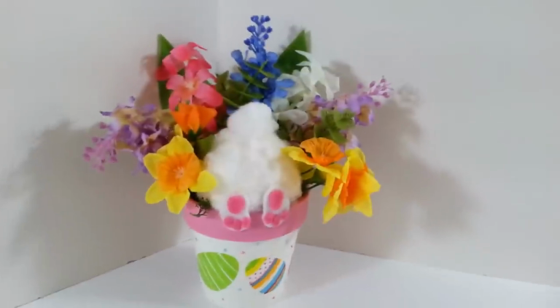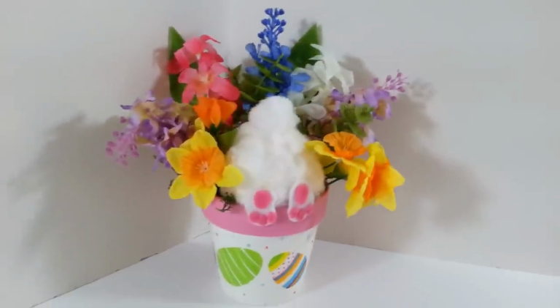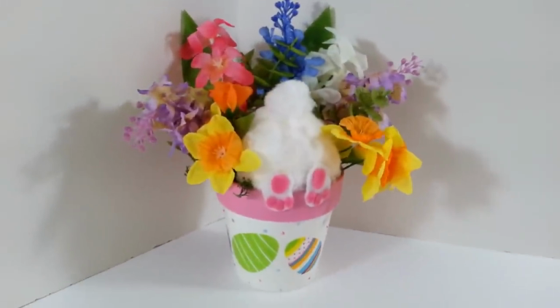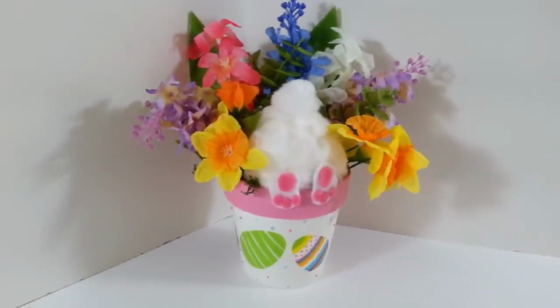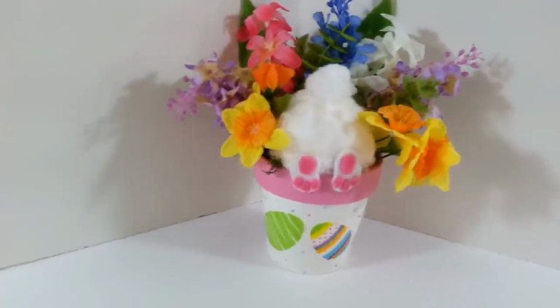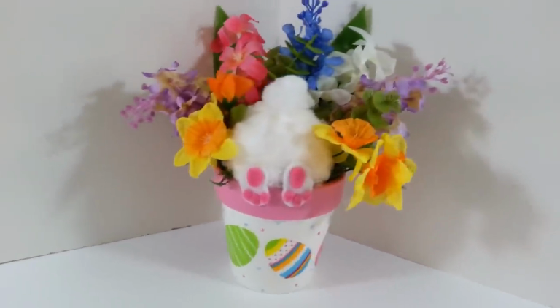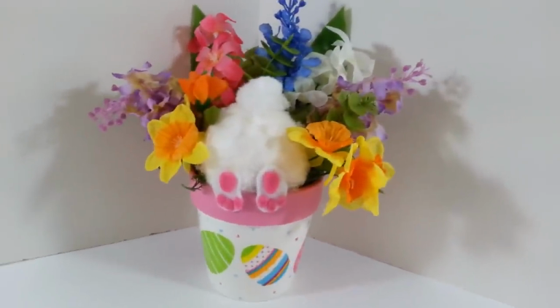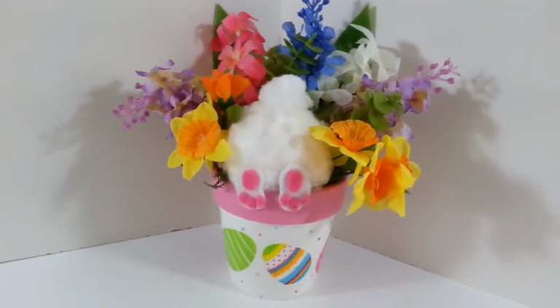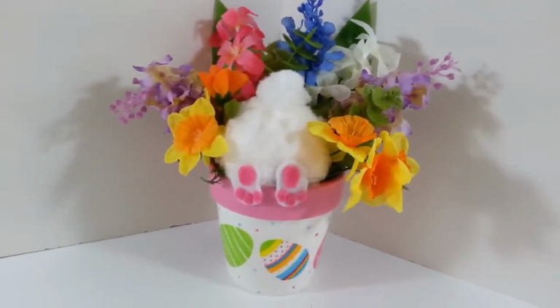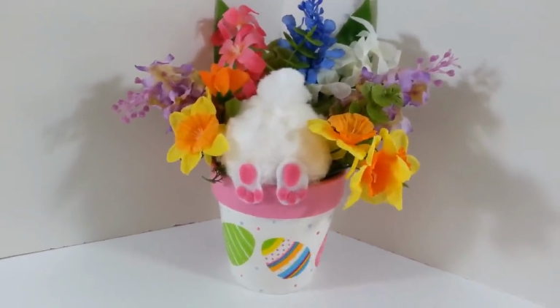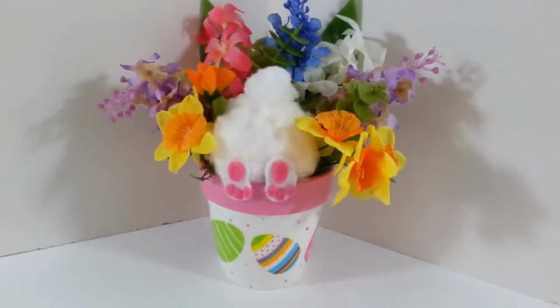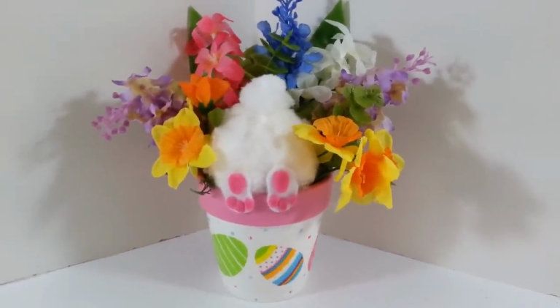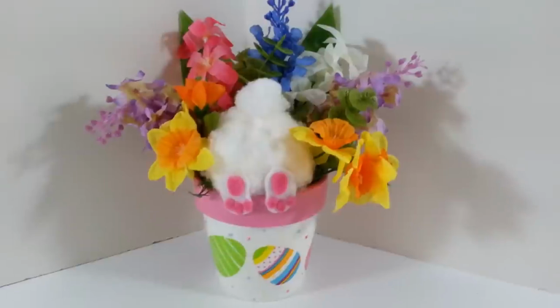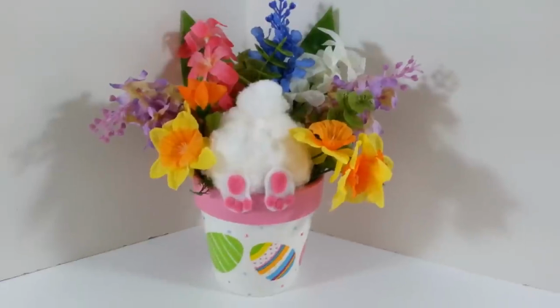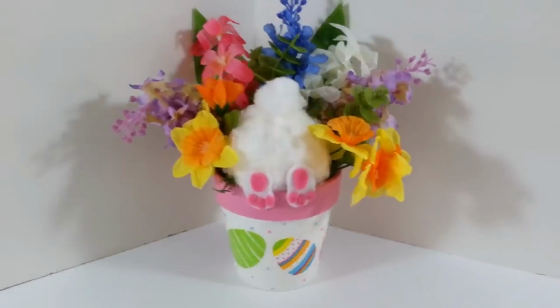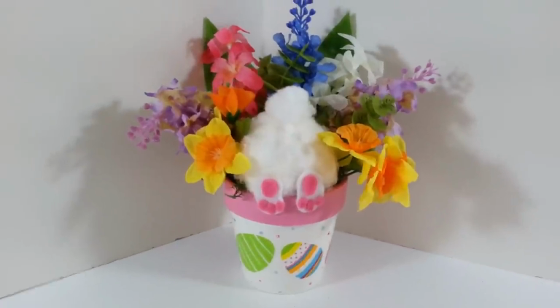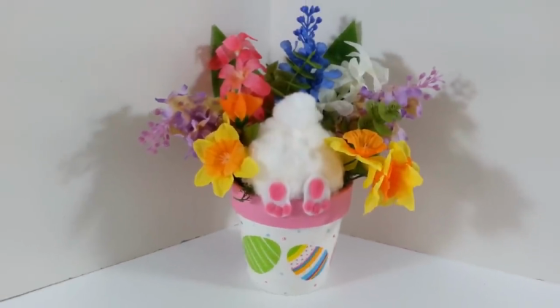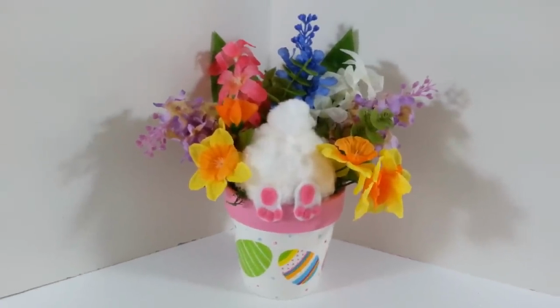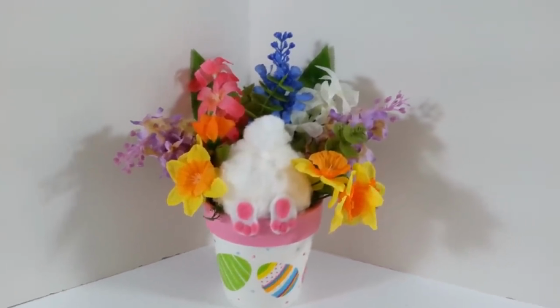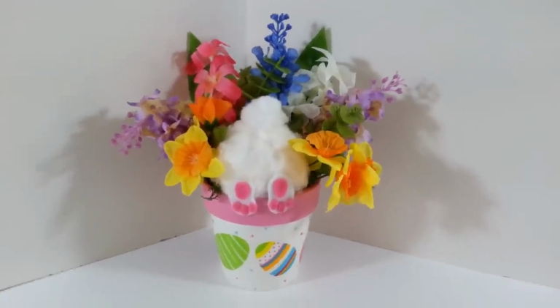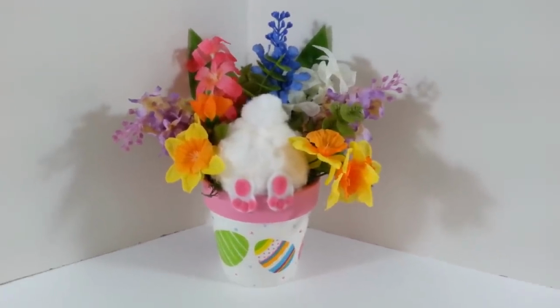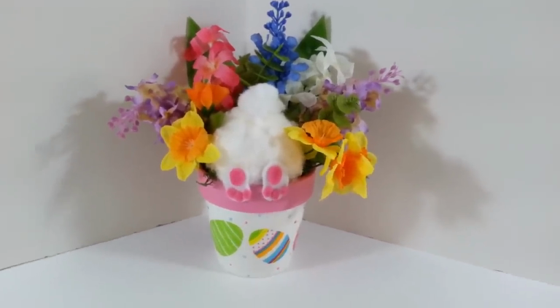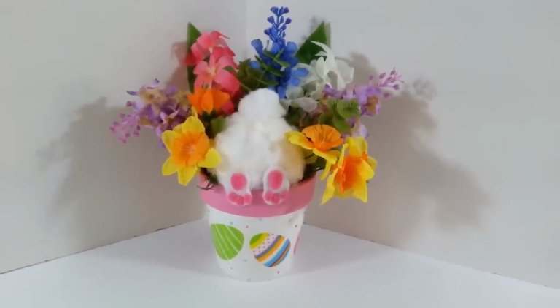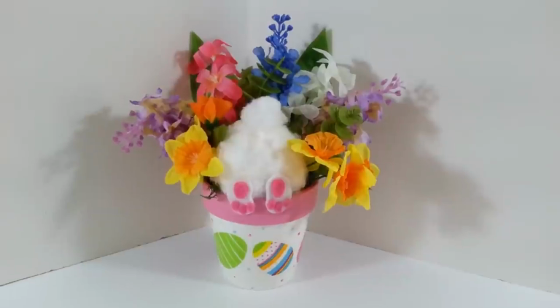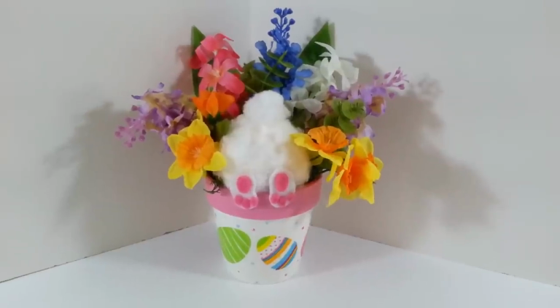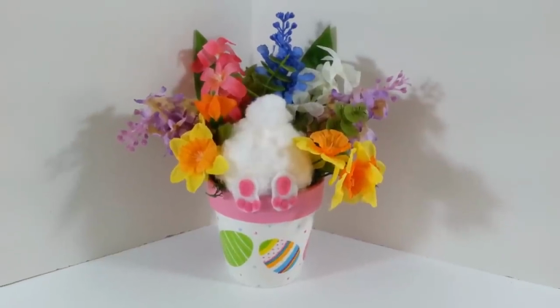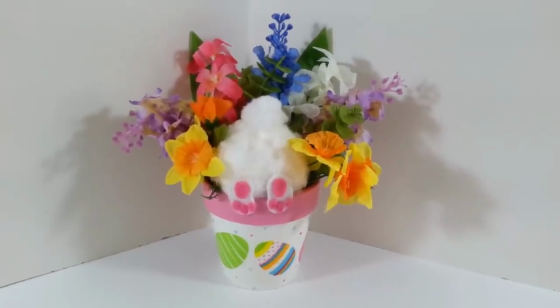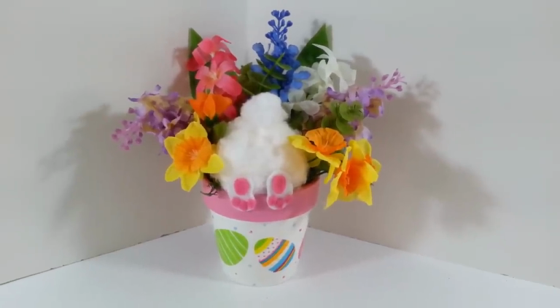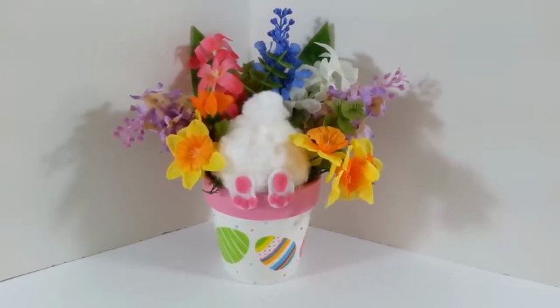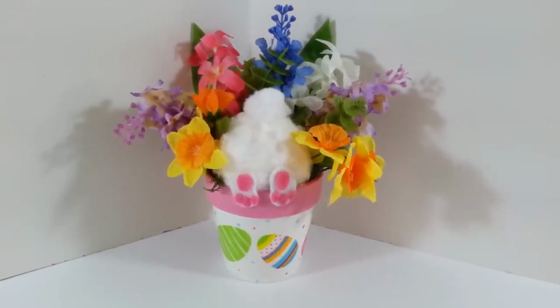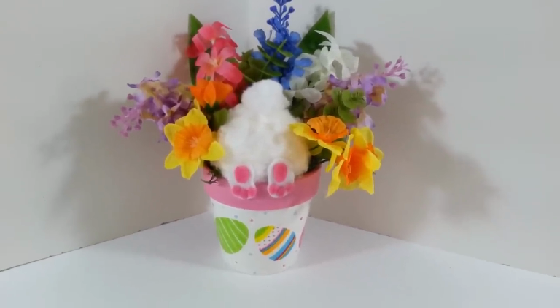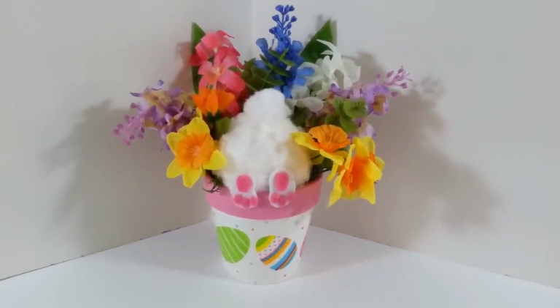I think it's cute. I'm going to put him in my living room — just a little something to make you smile and be a little more cheerful. Thanks so much for watching everybody. I hope you enjoyed hanging out and doing this video. I will see you guys all next time. Have a great day everyone!